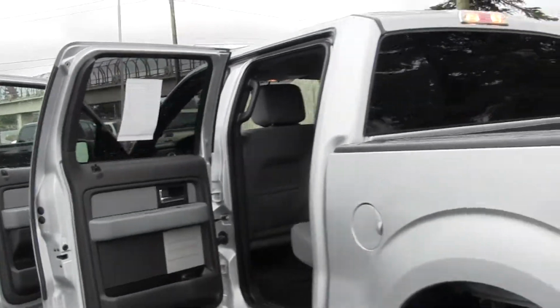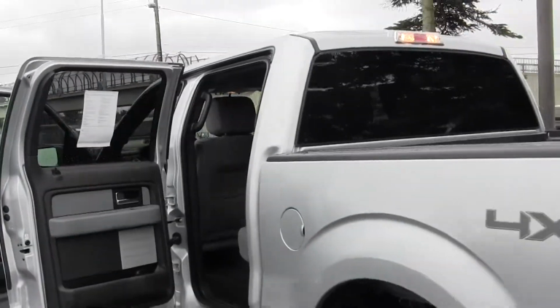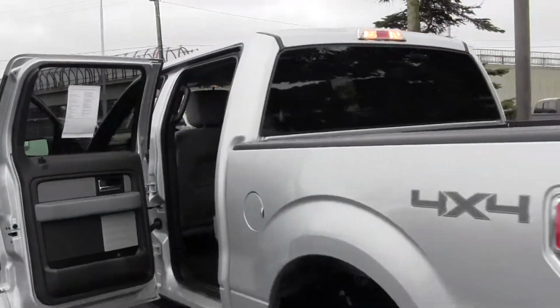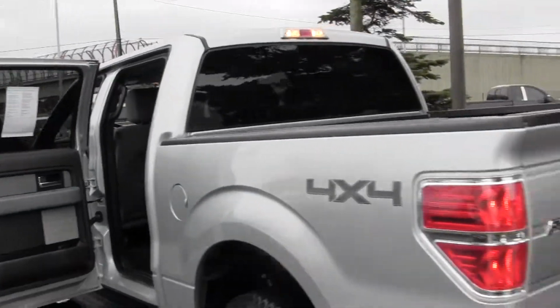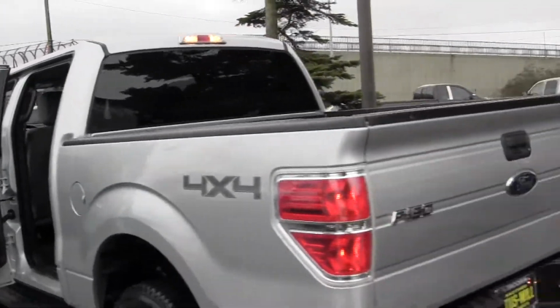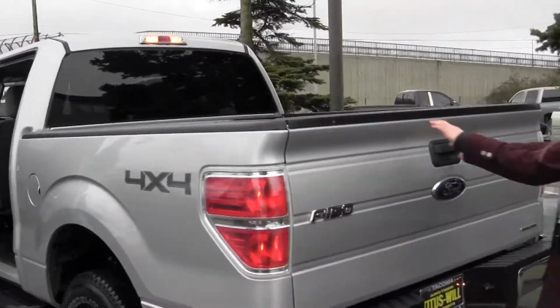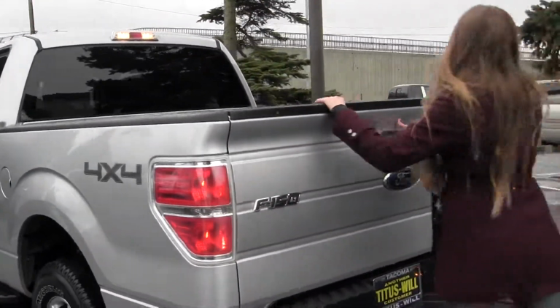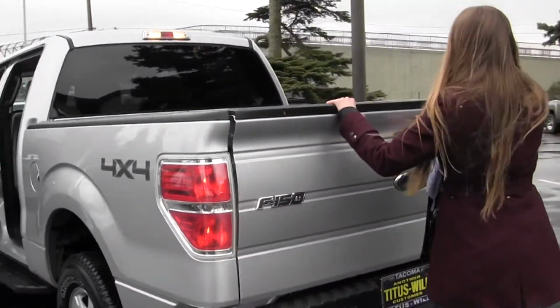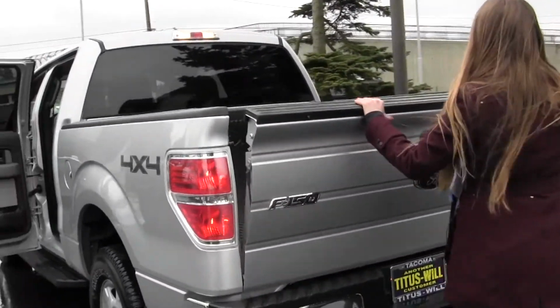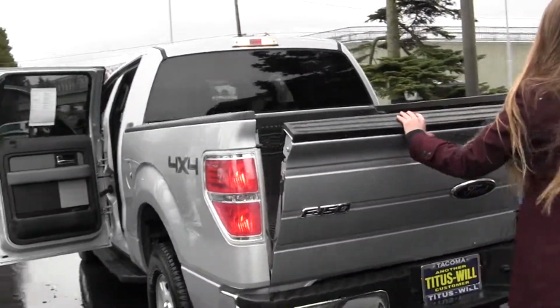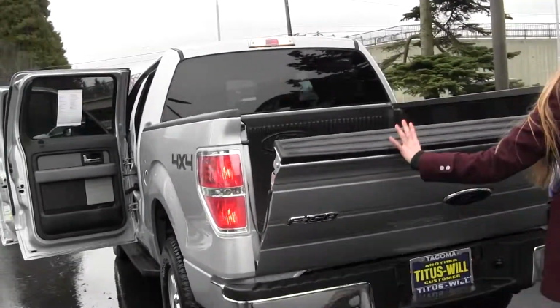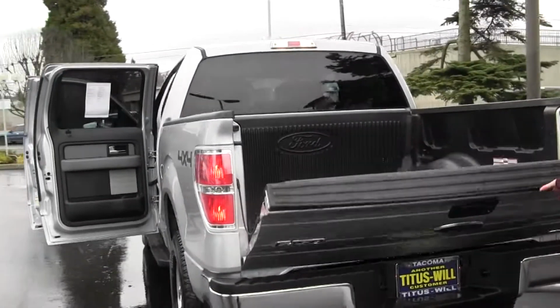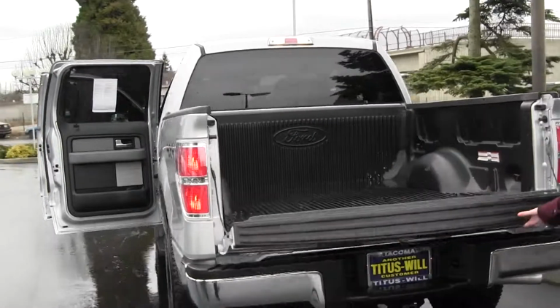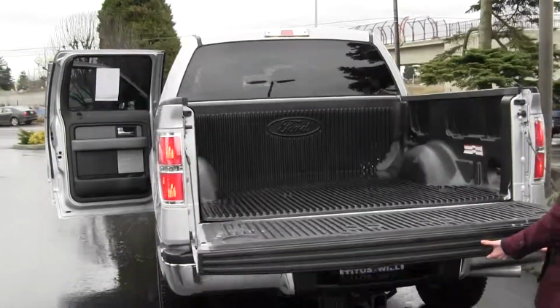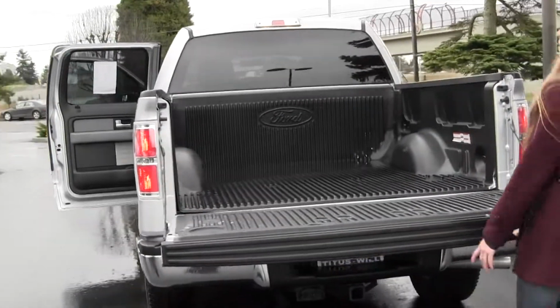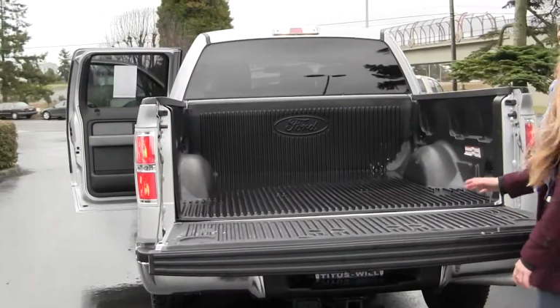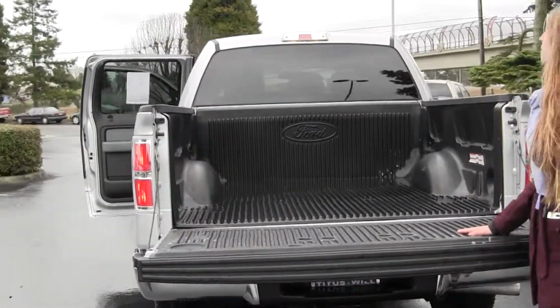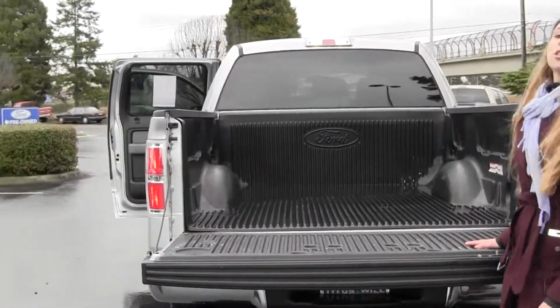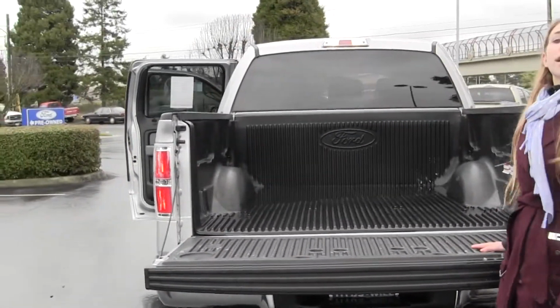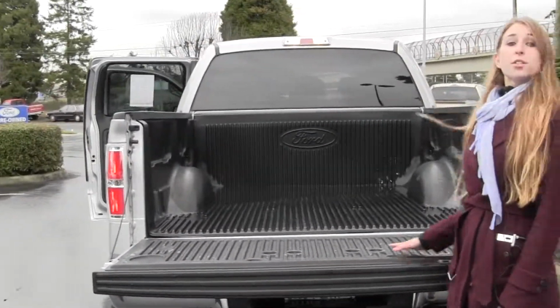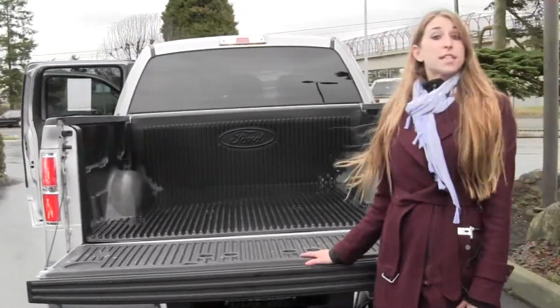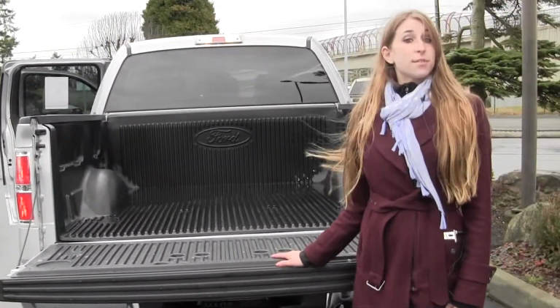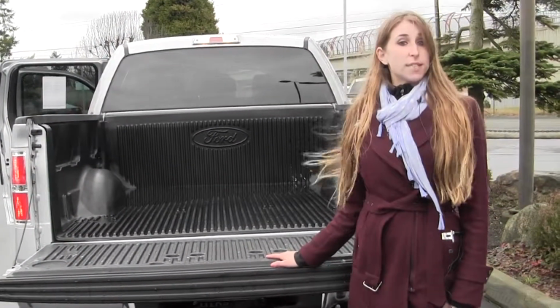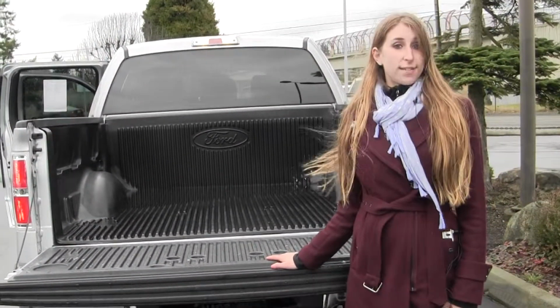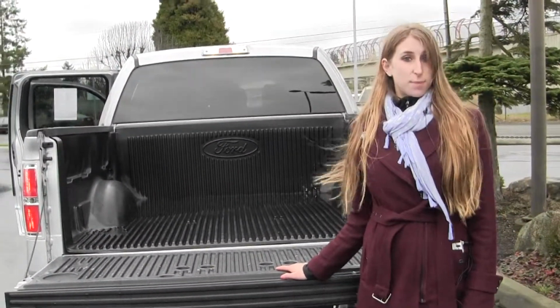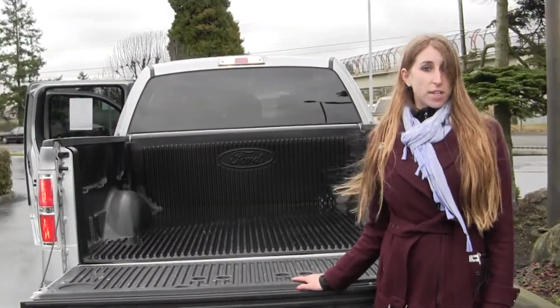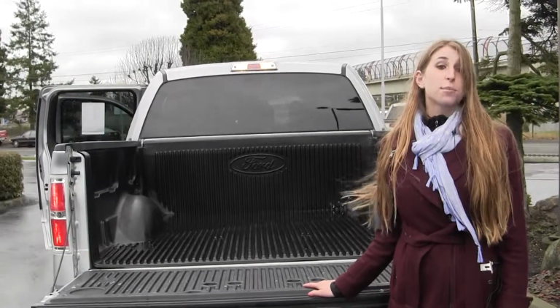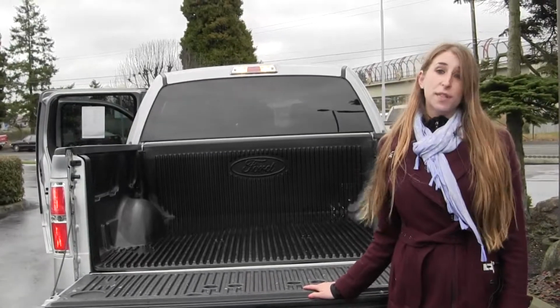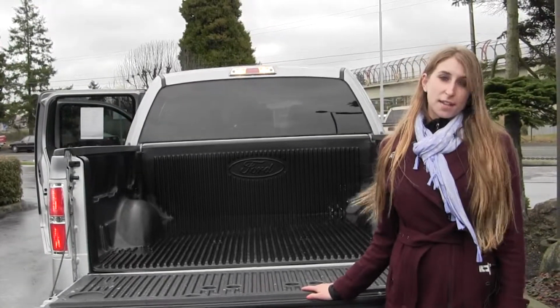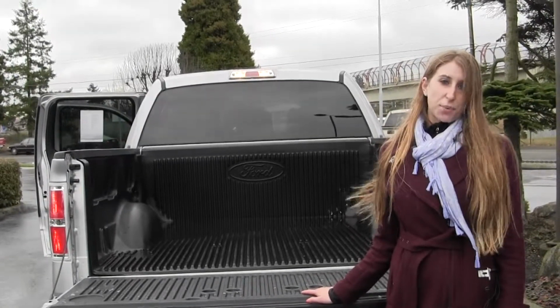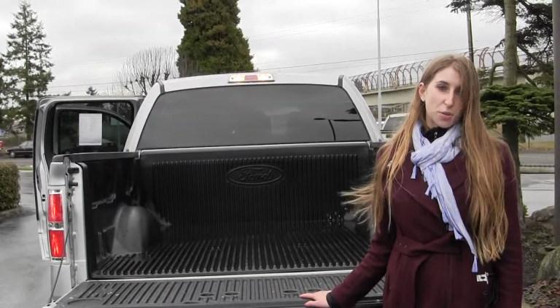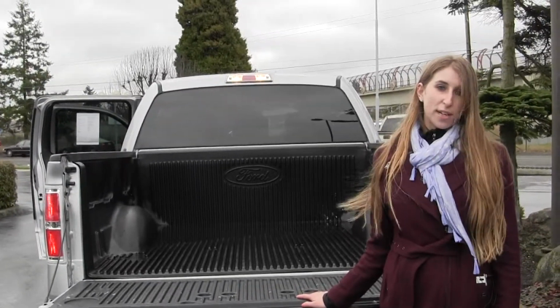You also have your tow package and it comes with flex fuel, which is great for your gas mileage. All of our inventory here goes through an extensive service and safety inspection and are beautifully detailed so you can purchase with confidence.